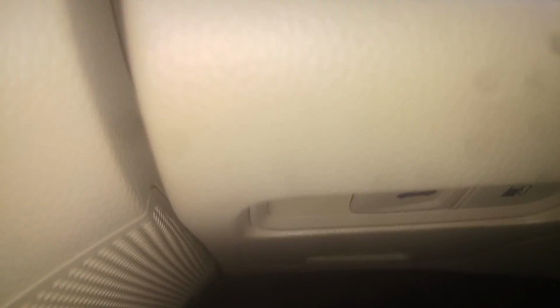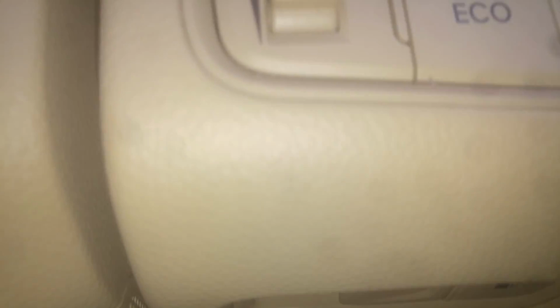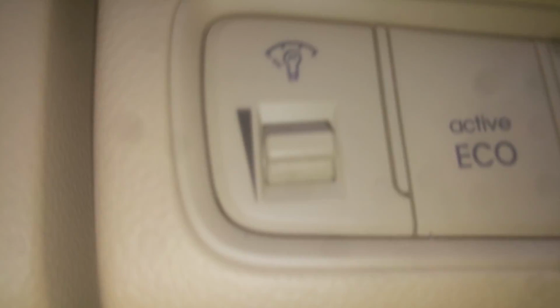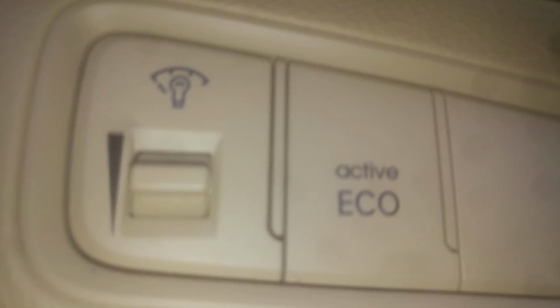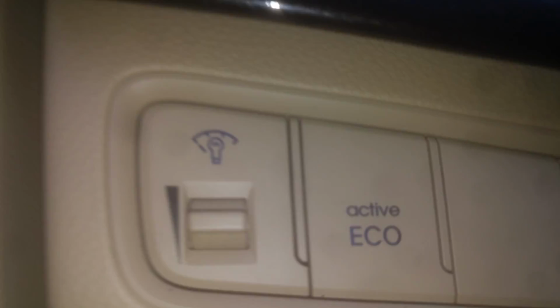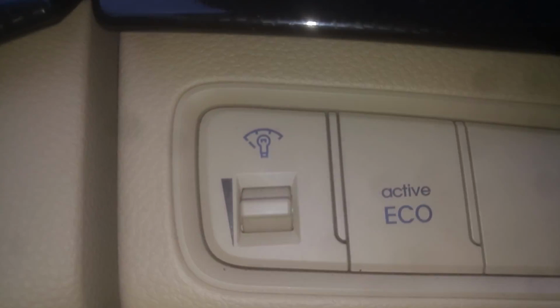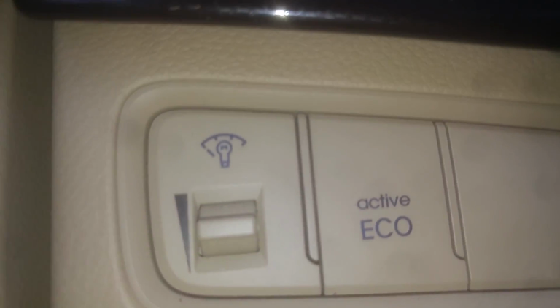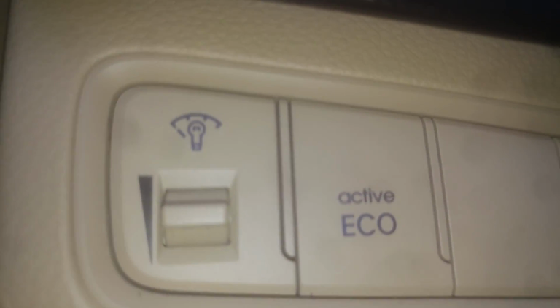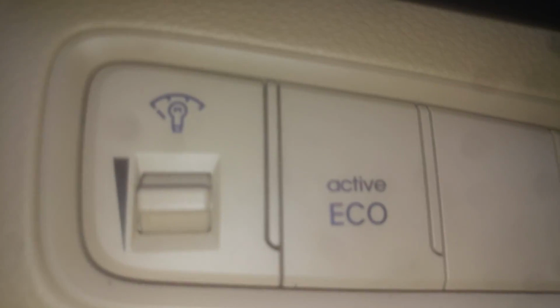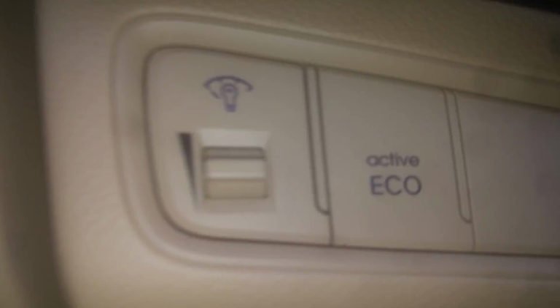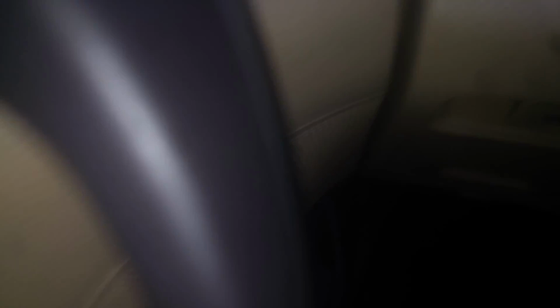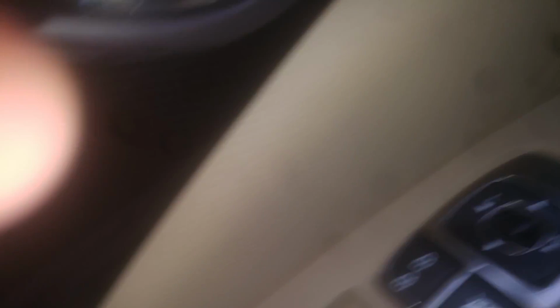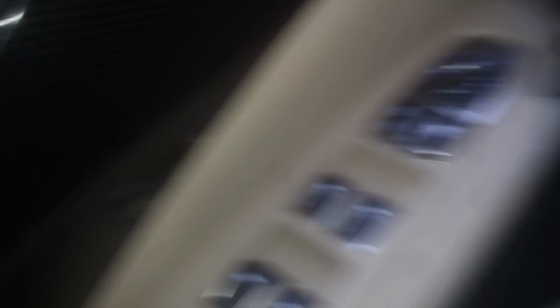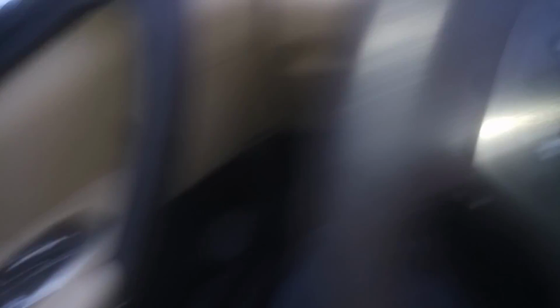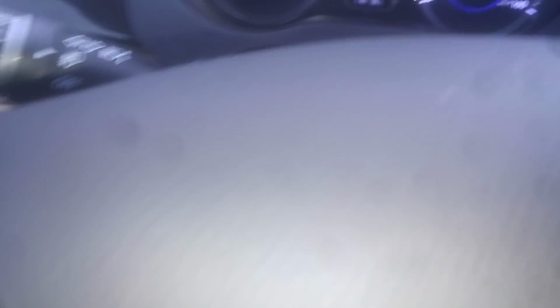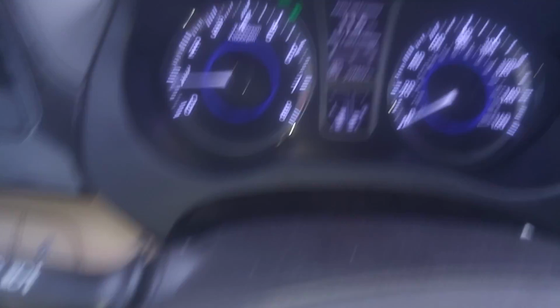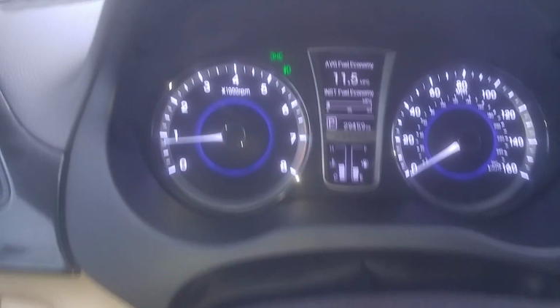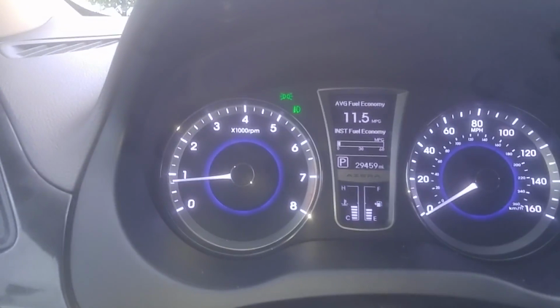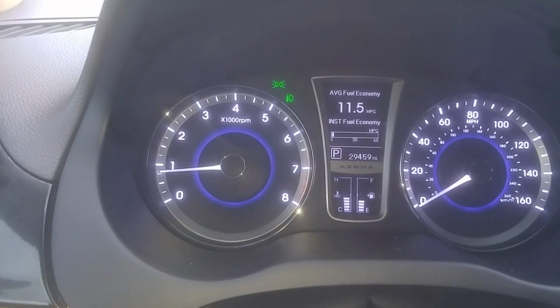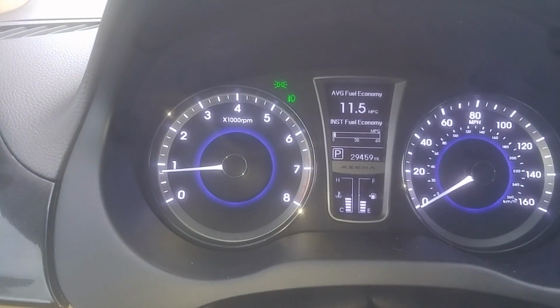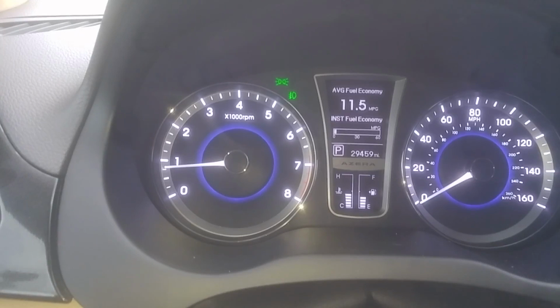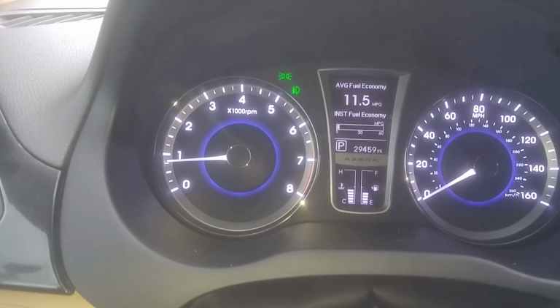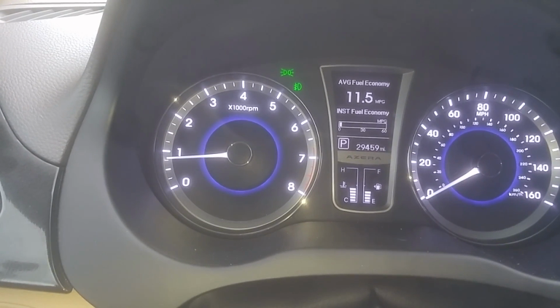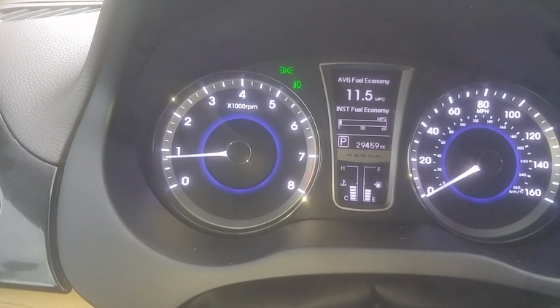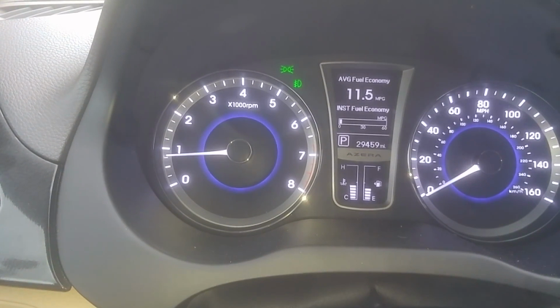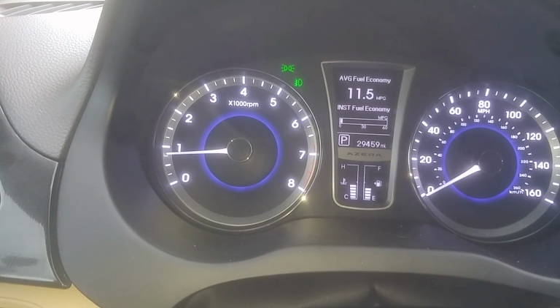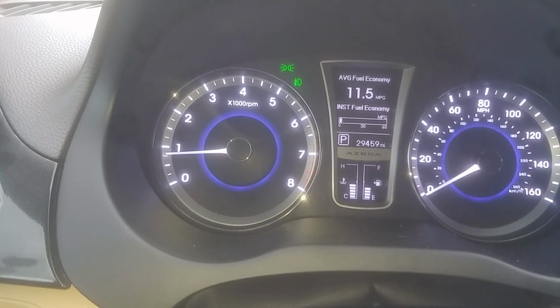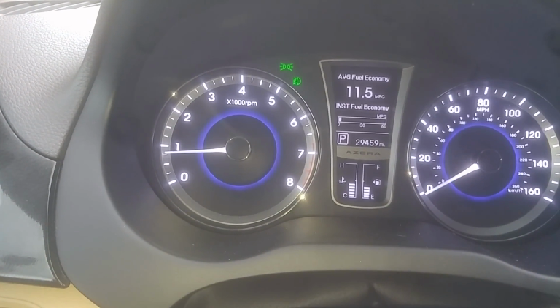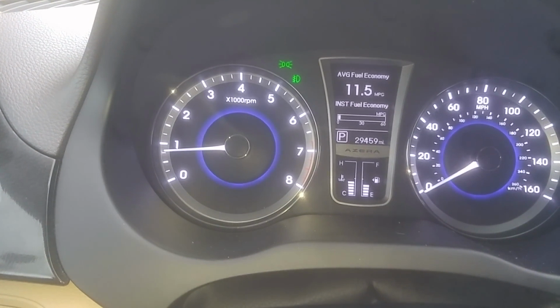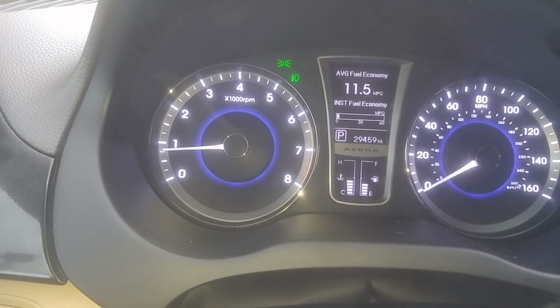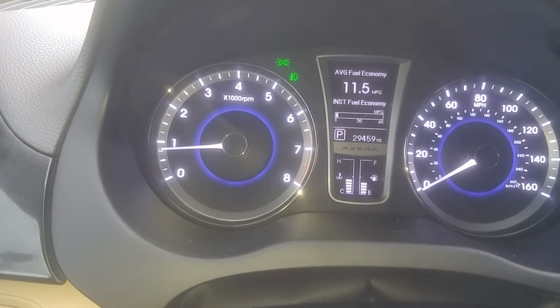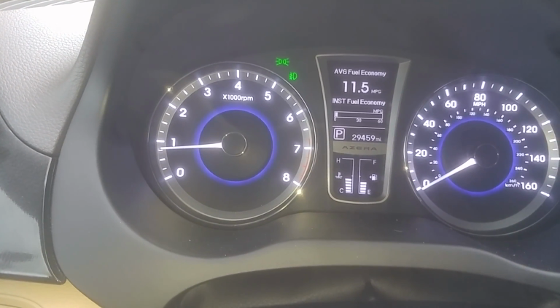Take a look at the Active EcoDrive. Here's a look at your instrument cluster. This one does have 29,459 miles on there.